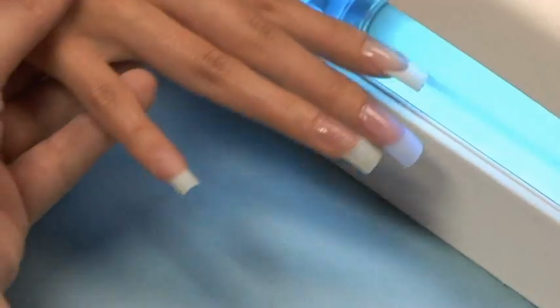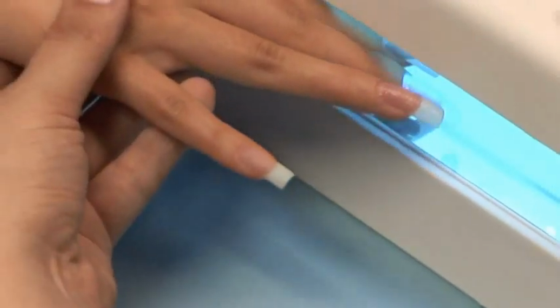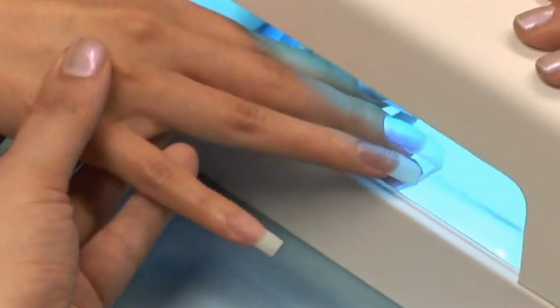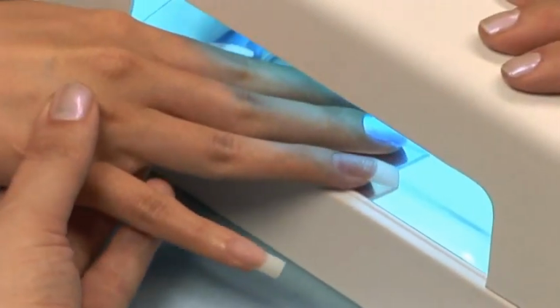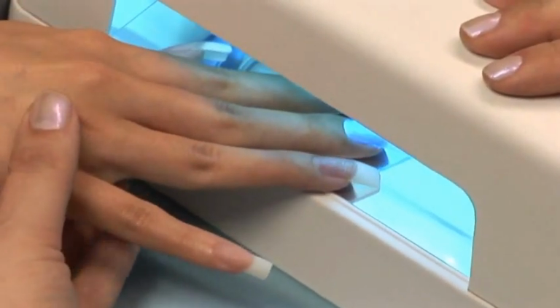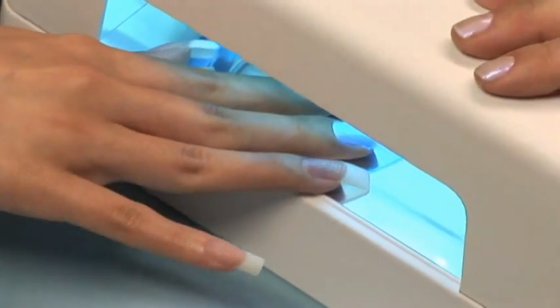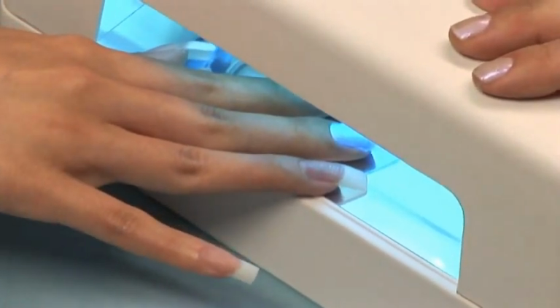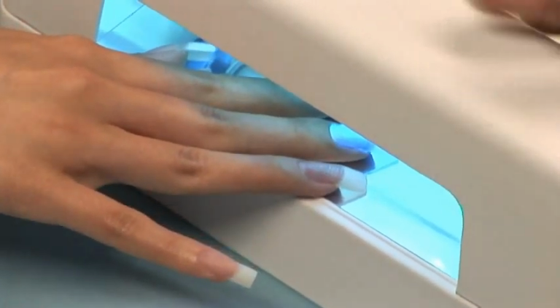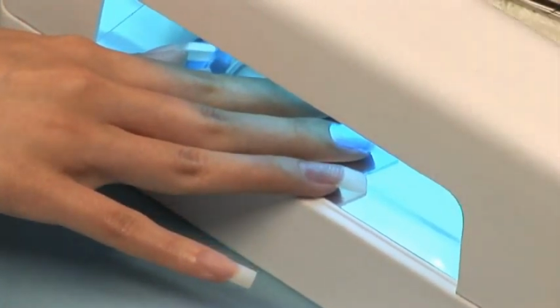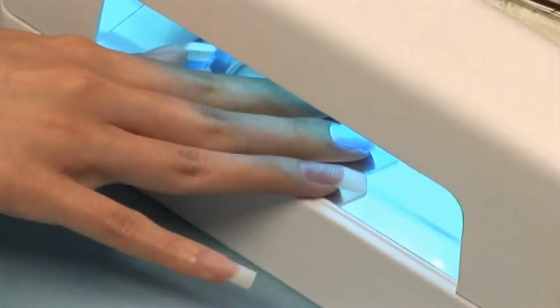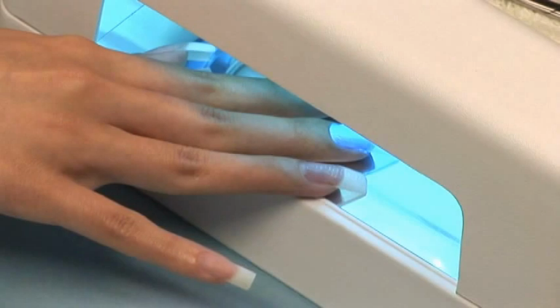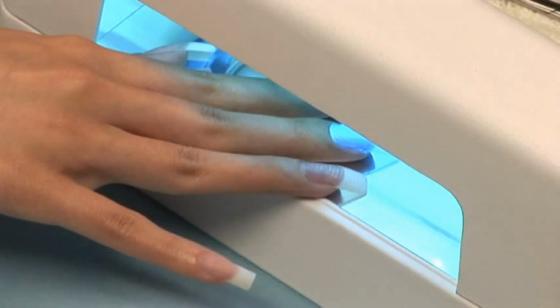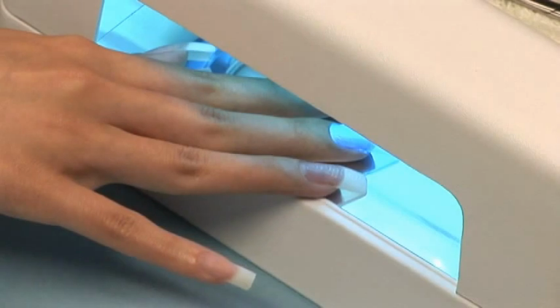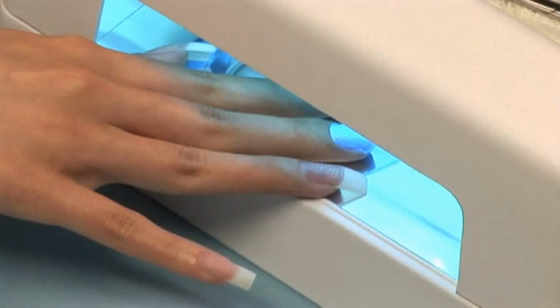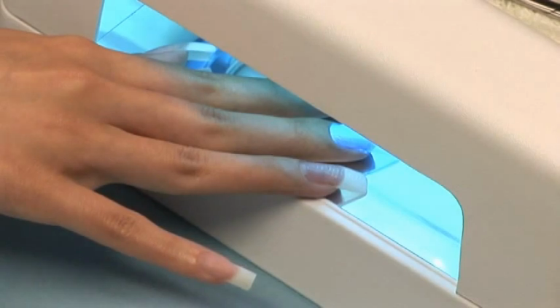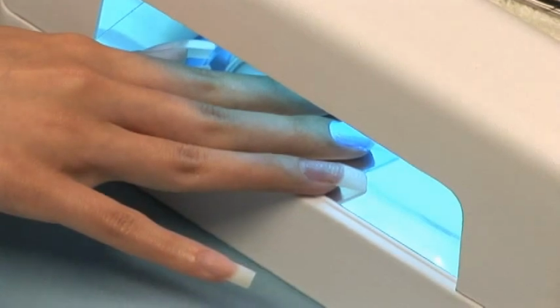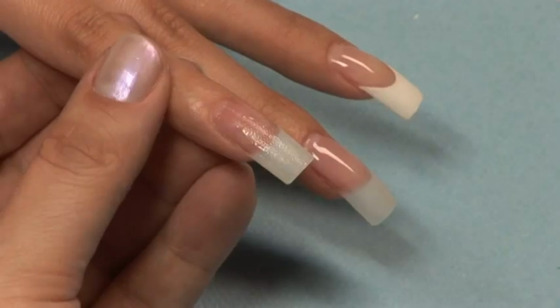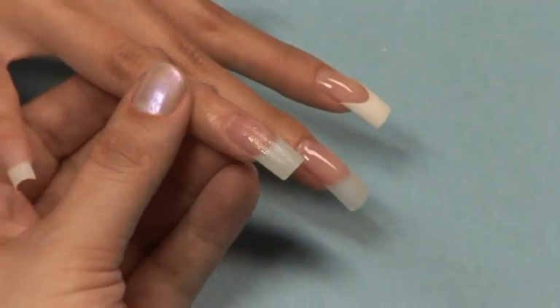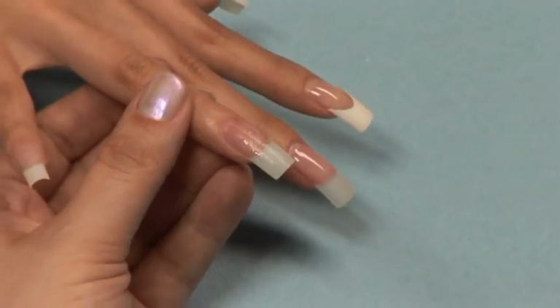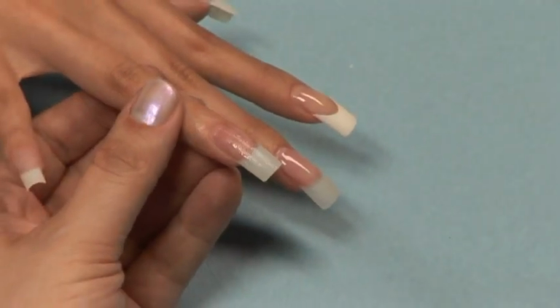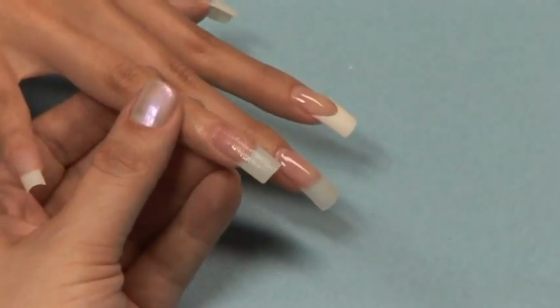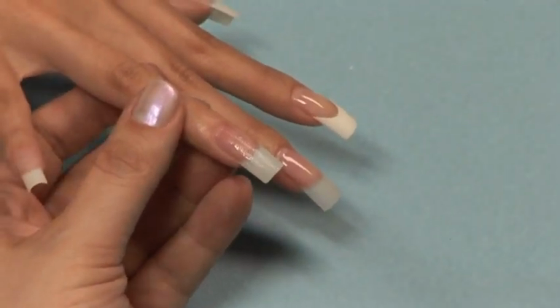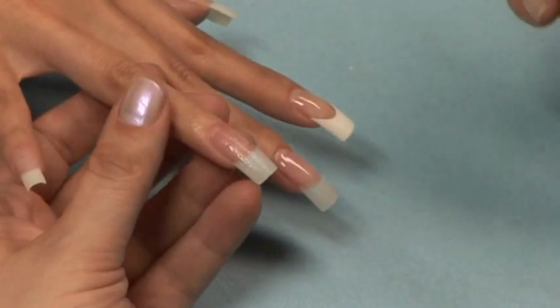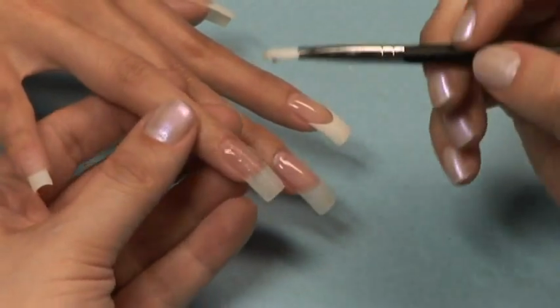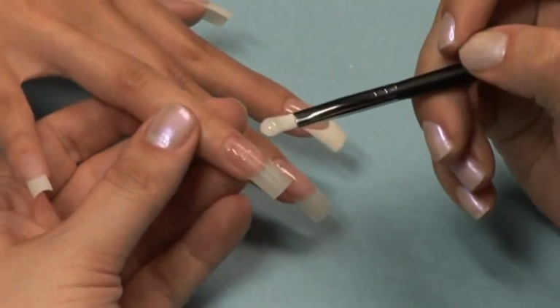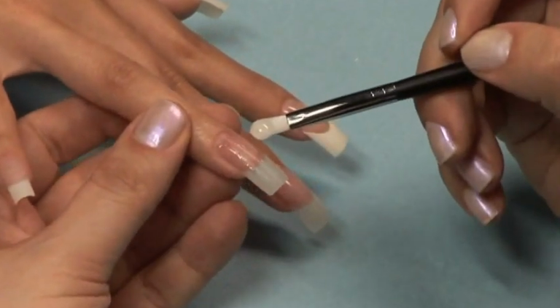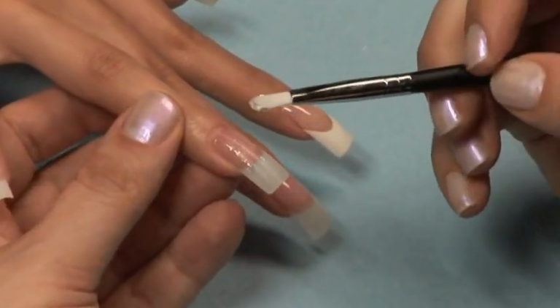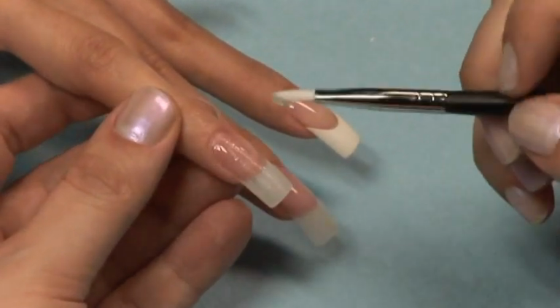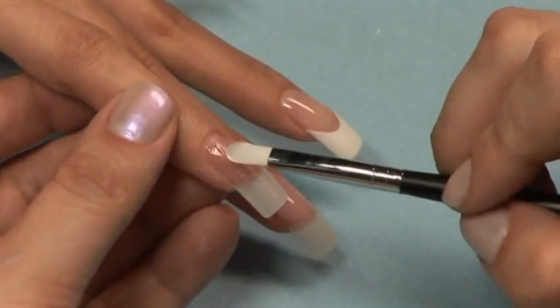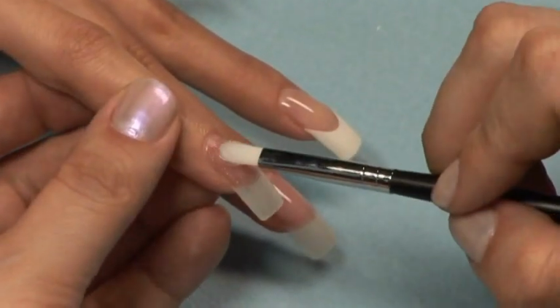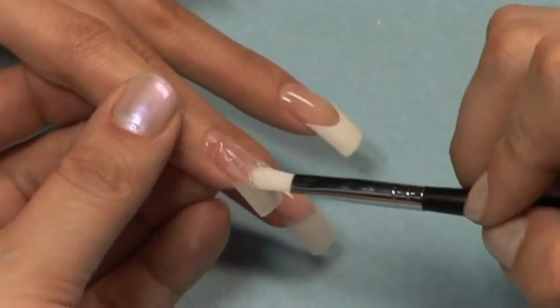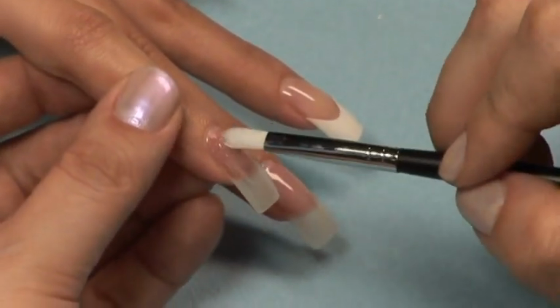Cure your T3 Fiber Gel in a 9-watt UV light for 2 minutes. Apply a second coat of fiber gel.